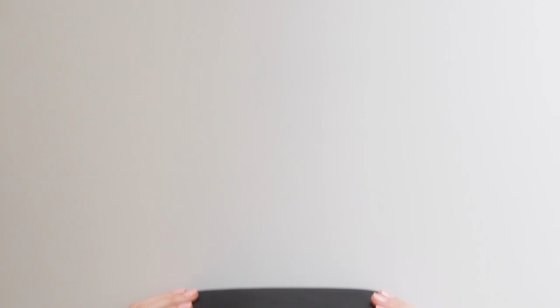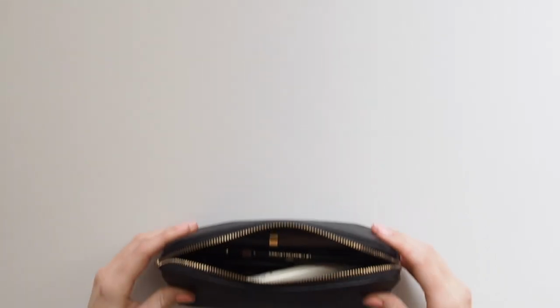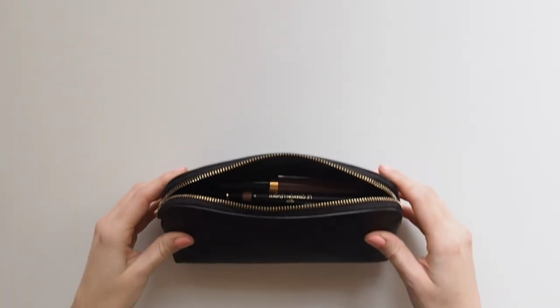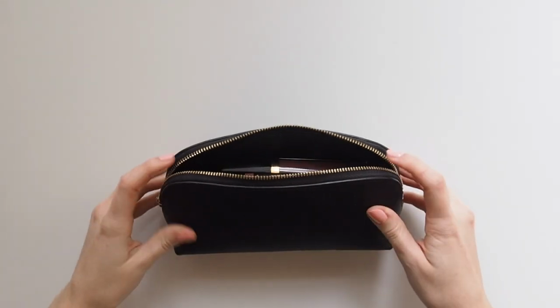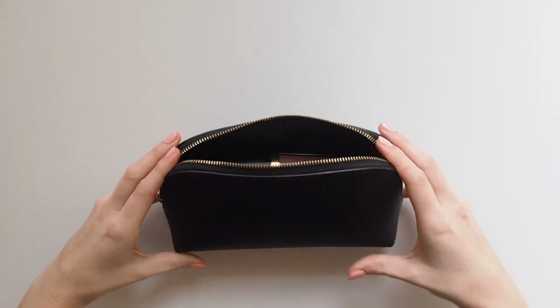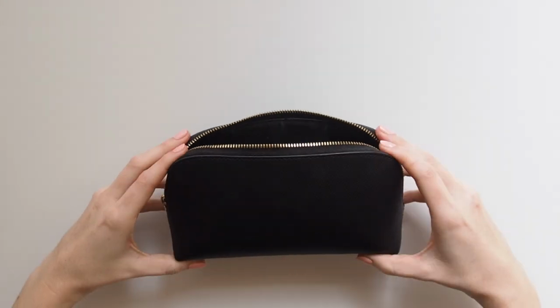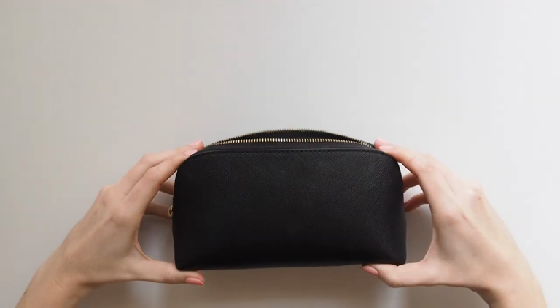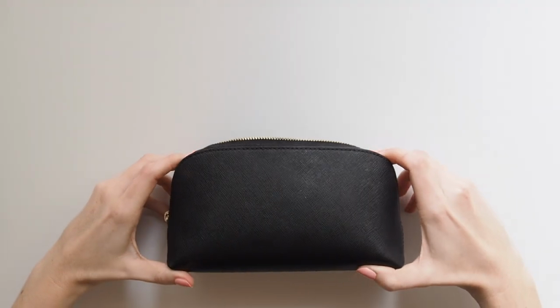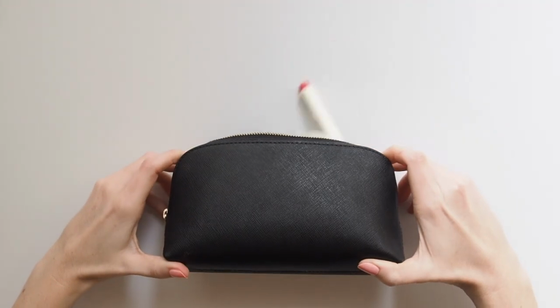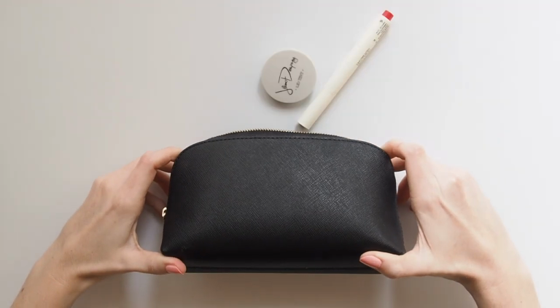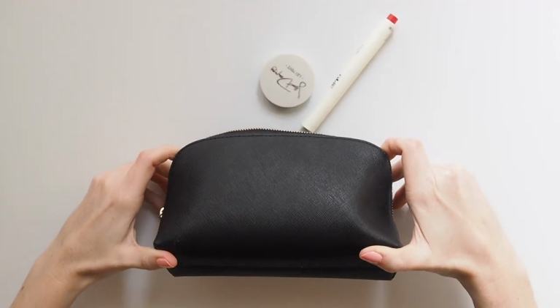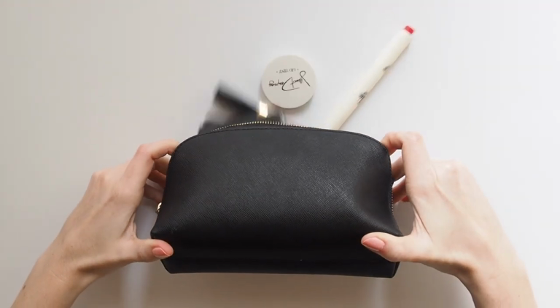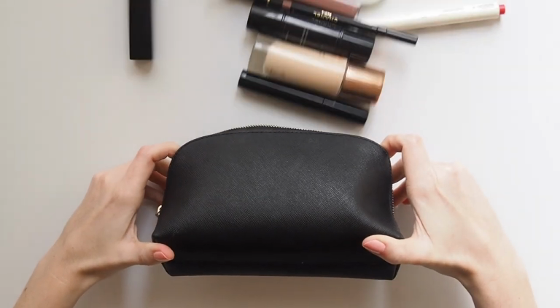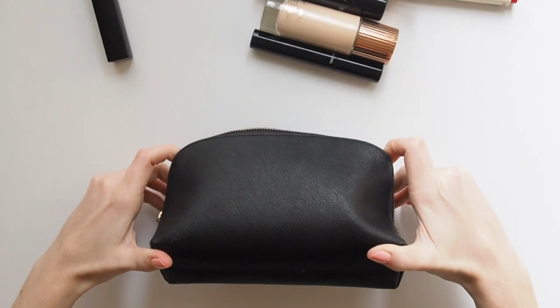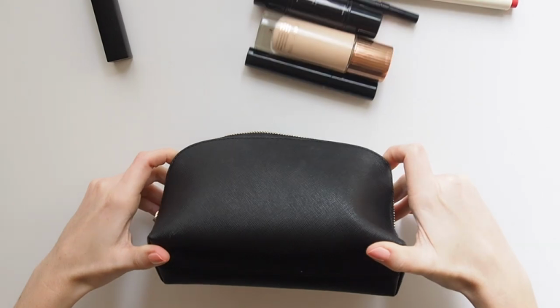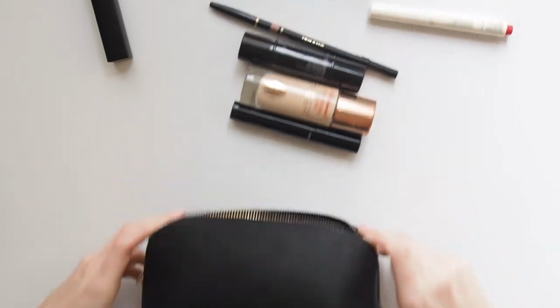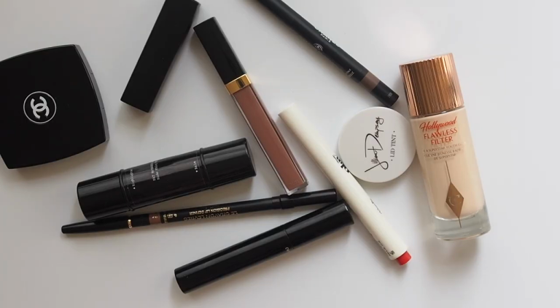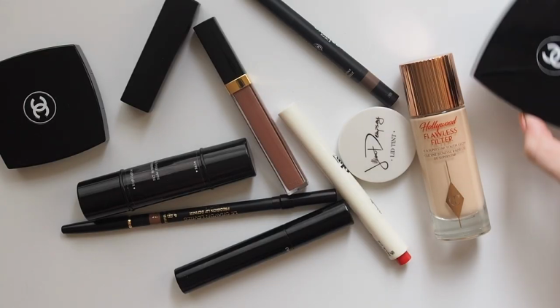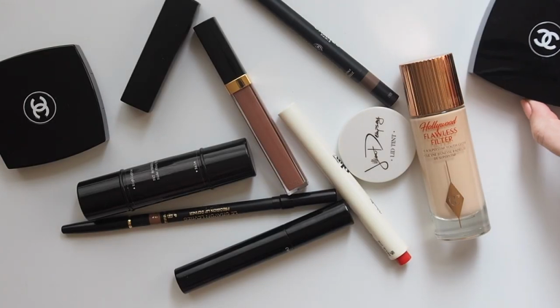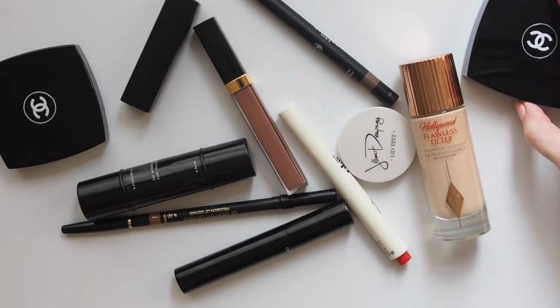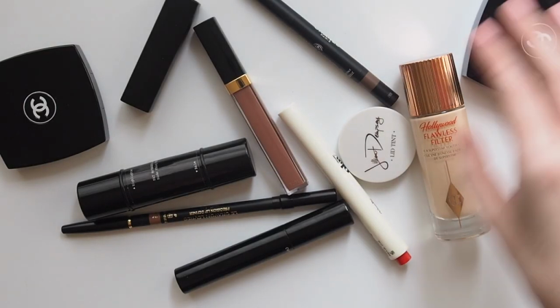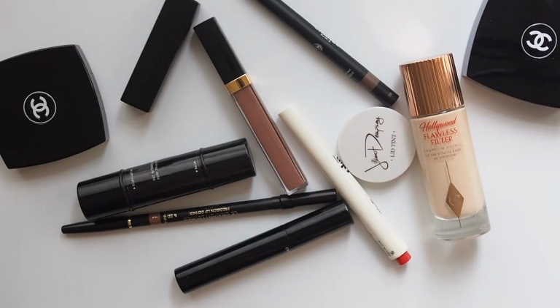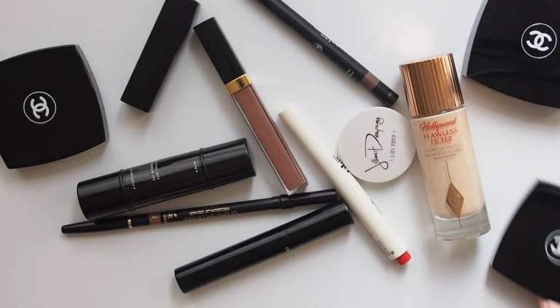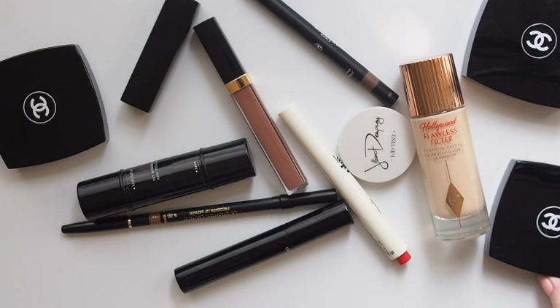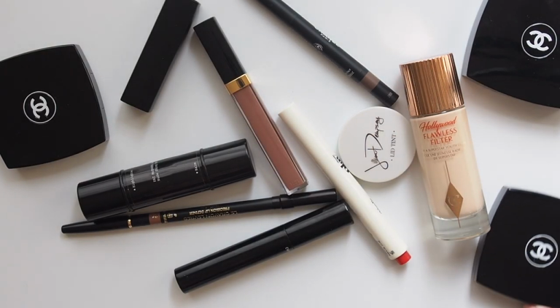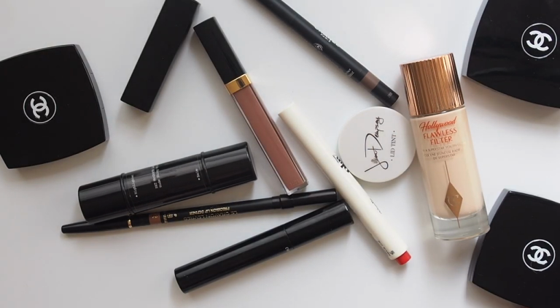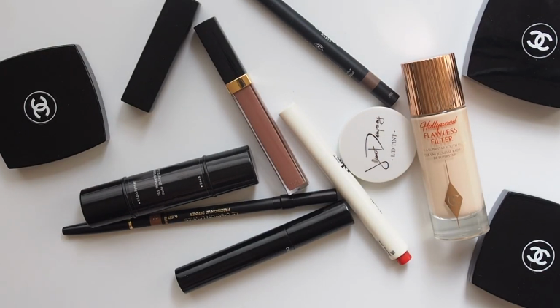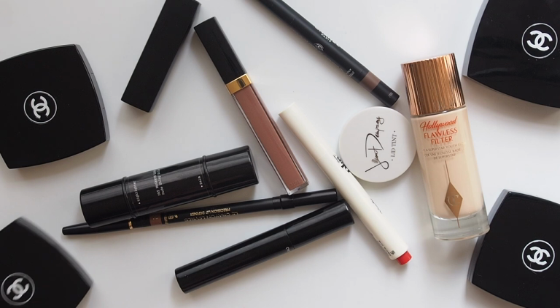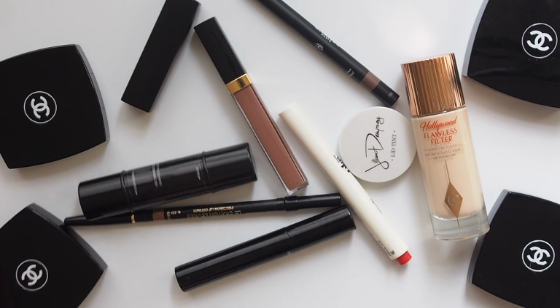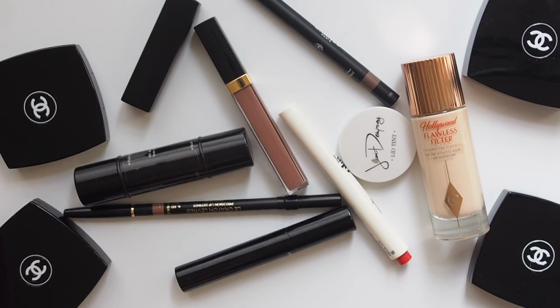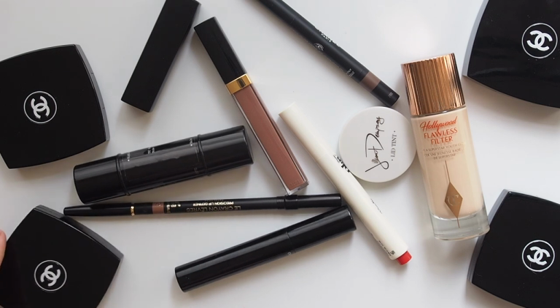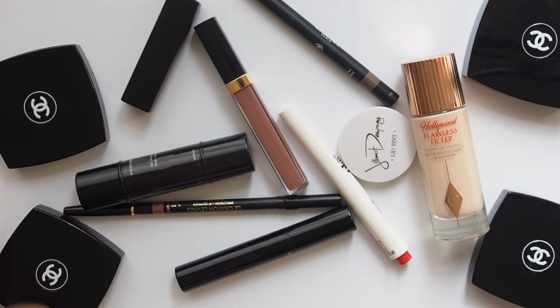Hello there, time for another celebrity makeup bag video where I research a star whose beauty style I admire and see which products we have in common. The series is full of beauty bits I can vouch for, and you might spot something in common with someone you're a fan of too.